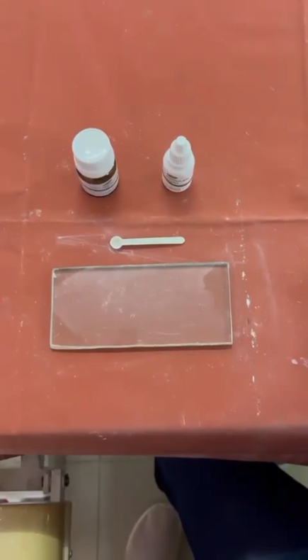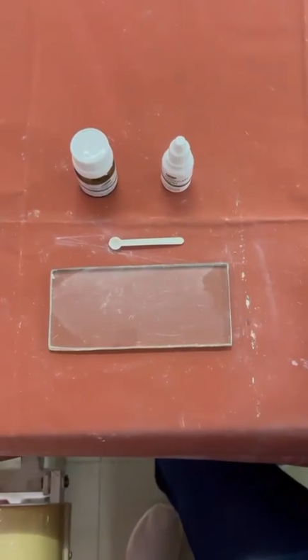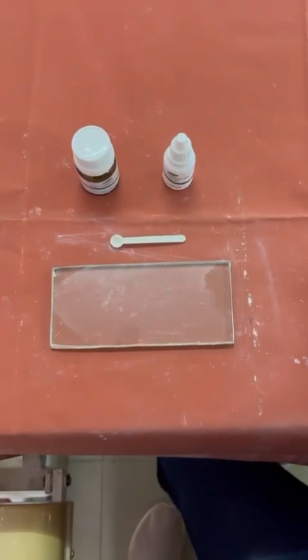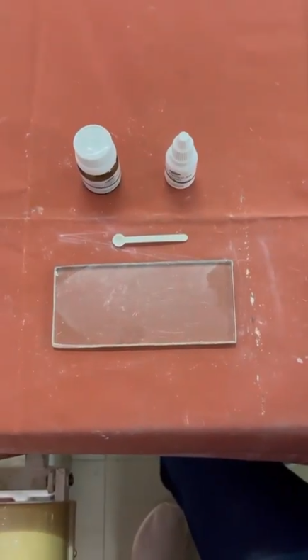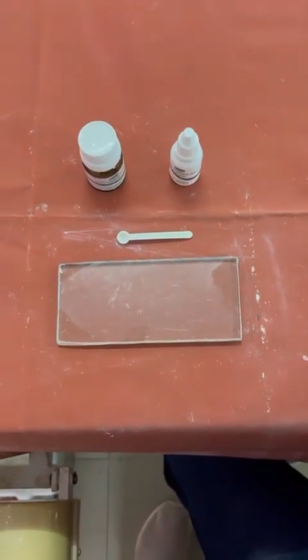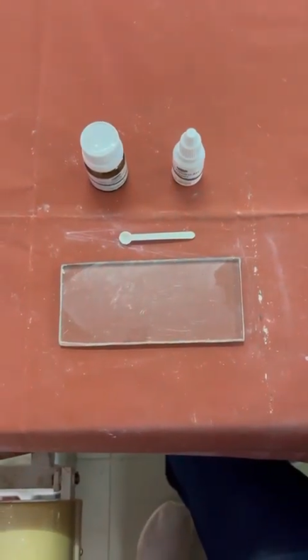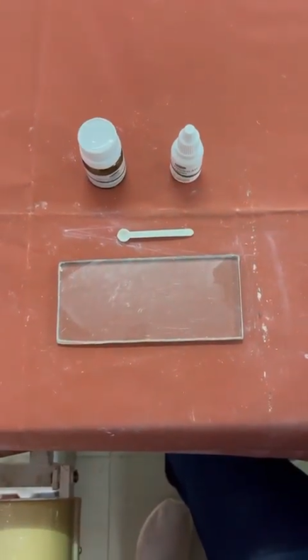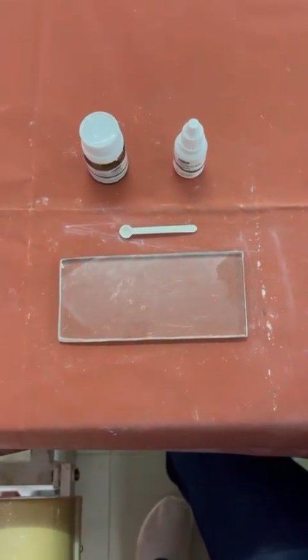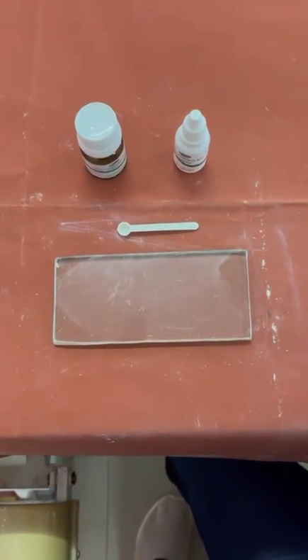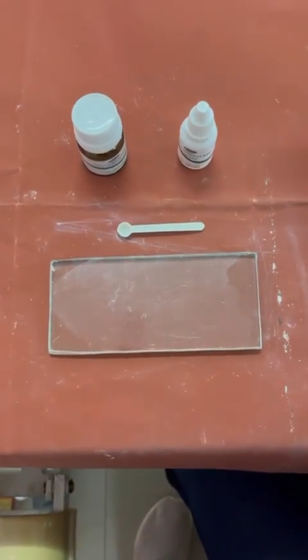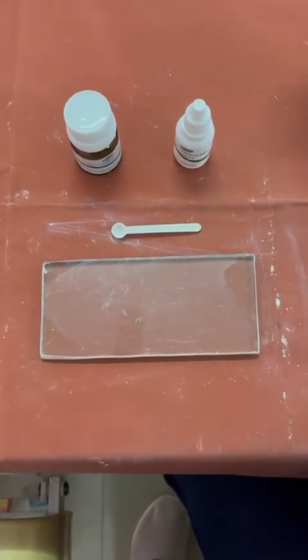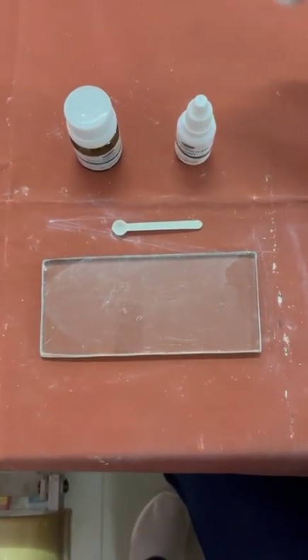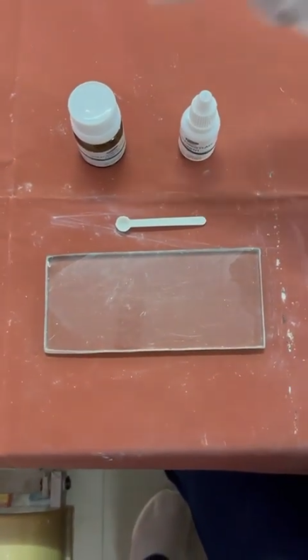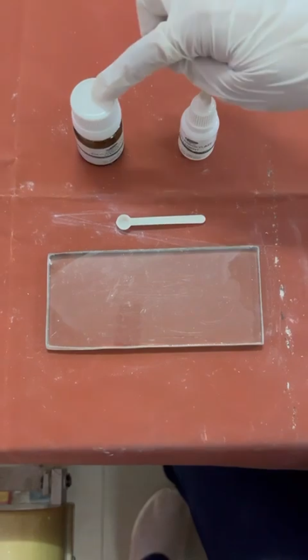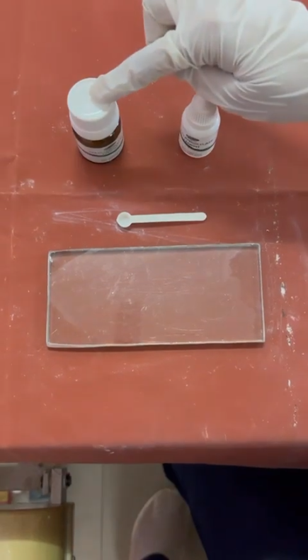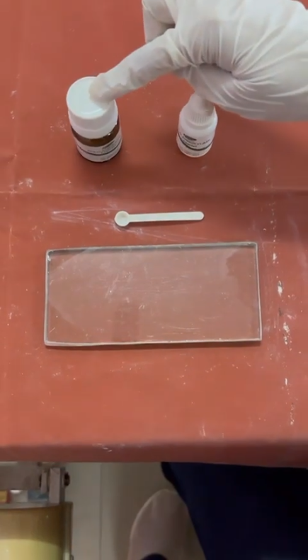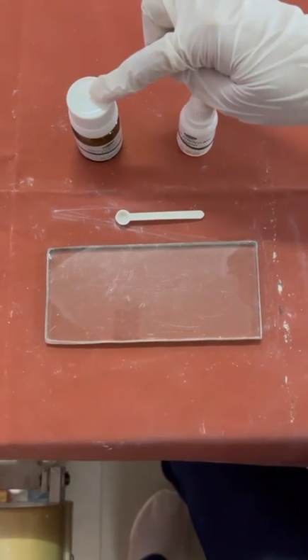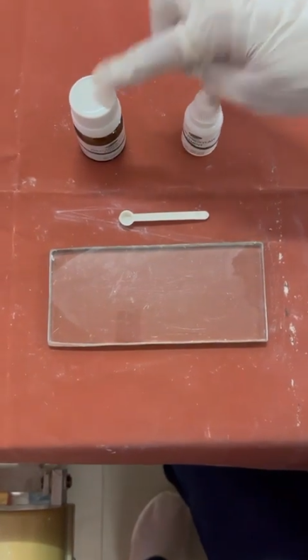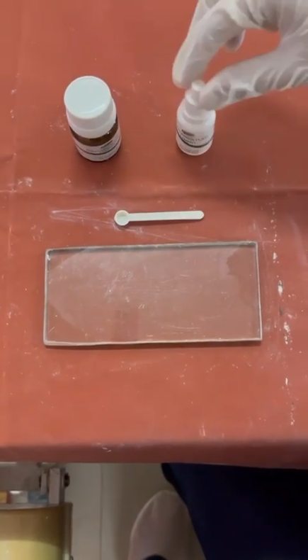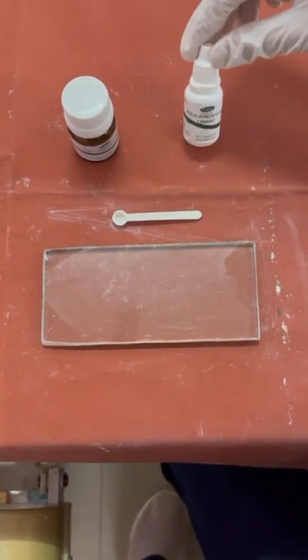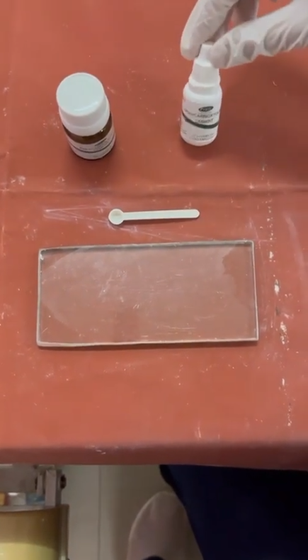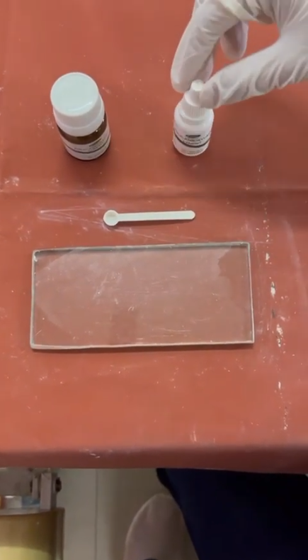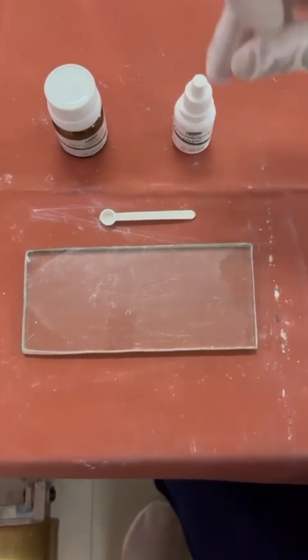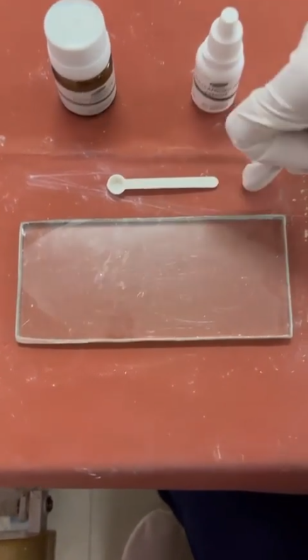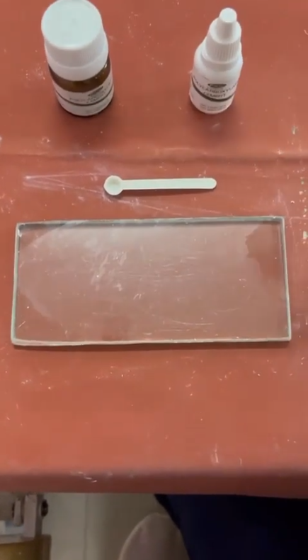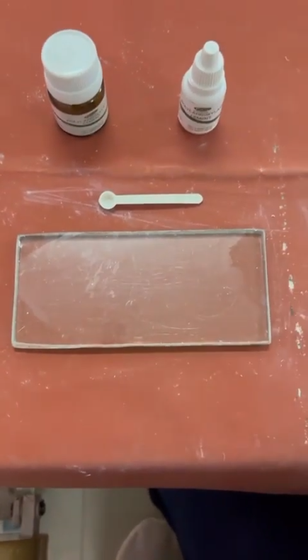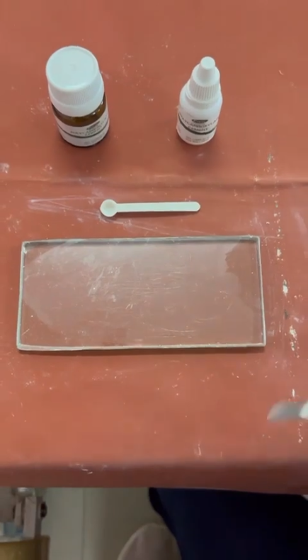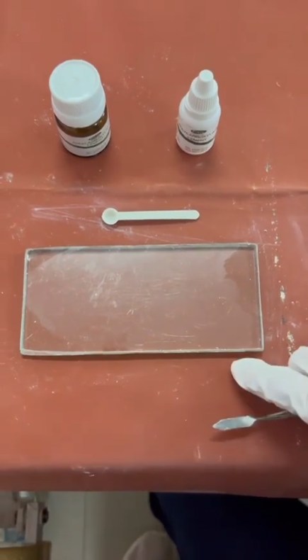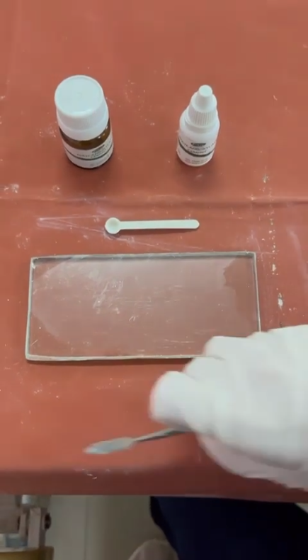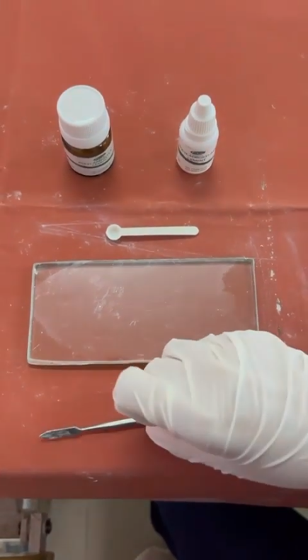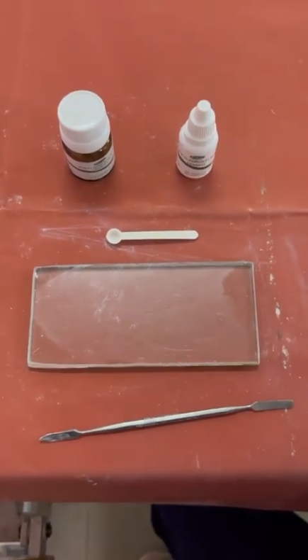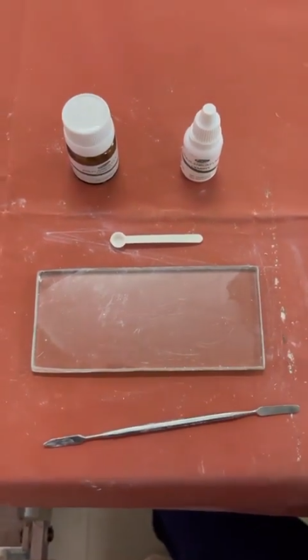We are now going to see the manipulation of zinc polycarboxylate cement. The armamentarium includes zinc polycarboxylate cement, zinc polycarboxylate liquid, a dispensing scoop, a glass slab, and a stainless steel spatula.